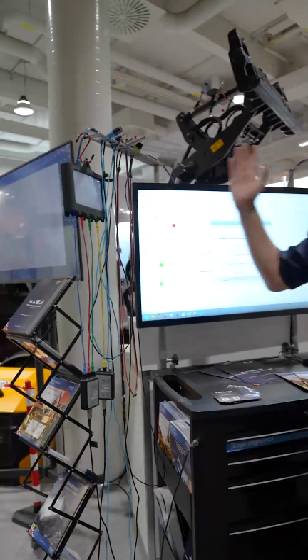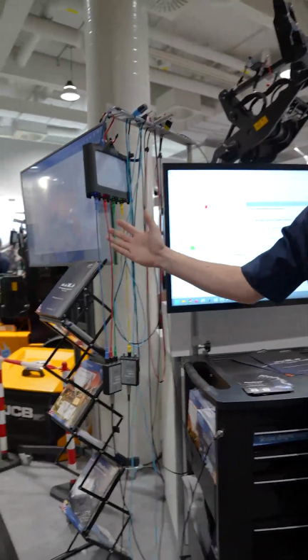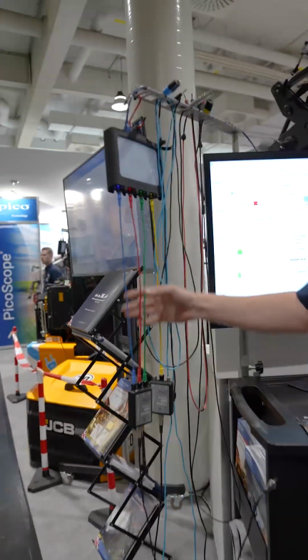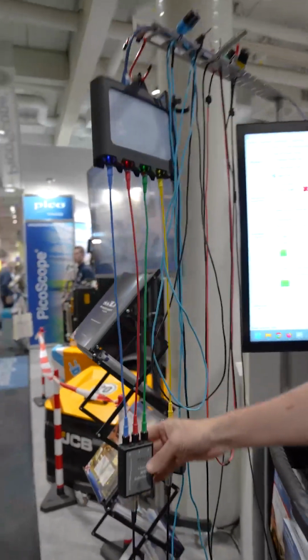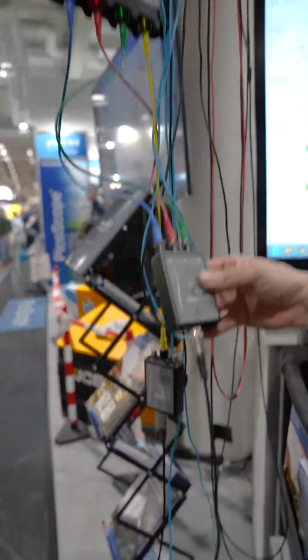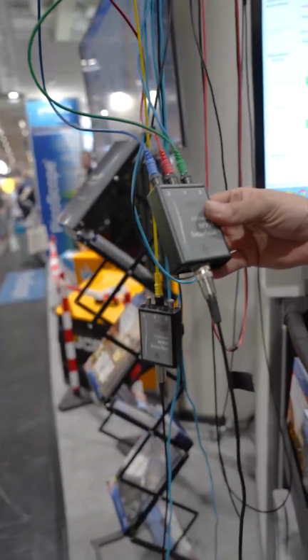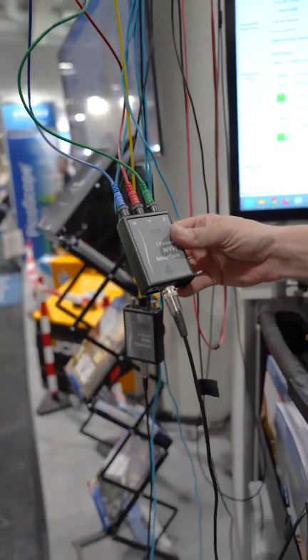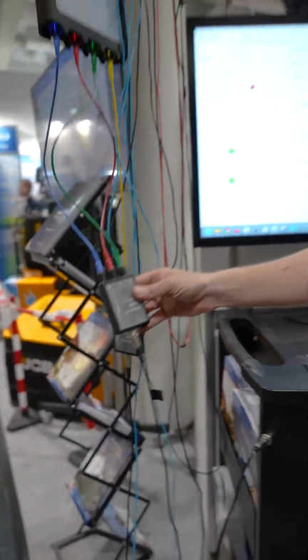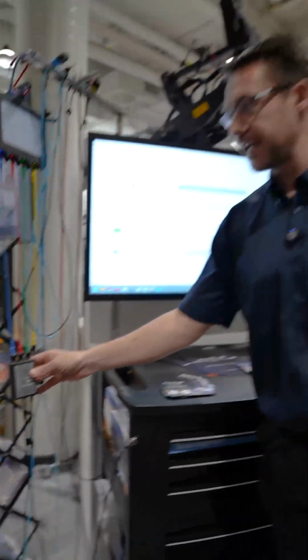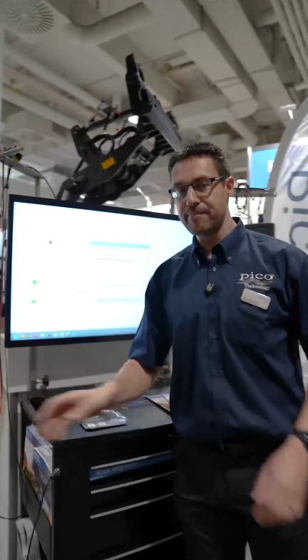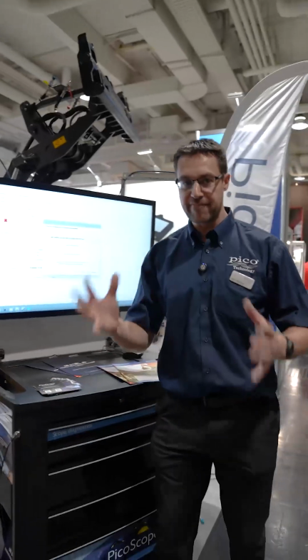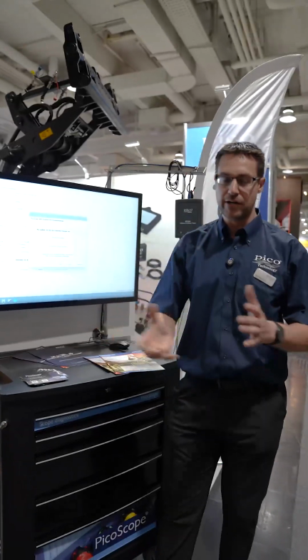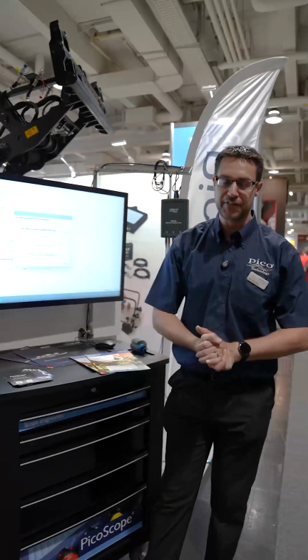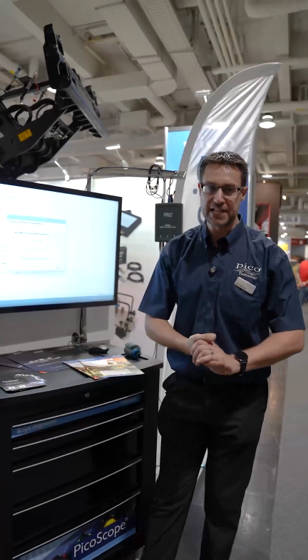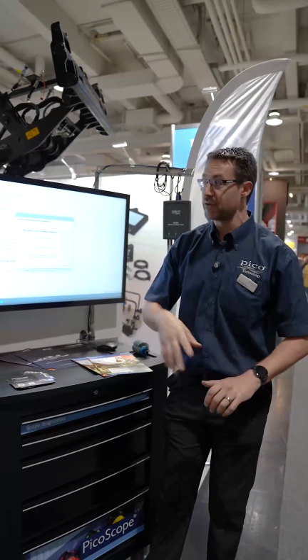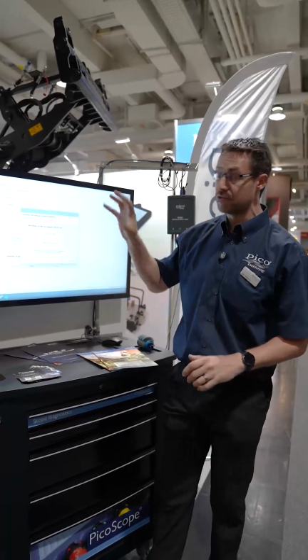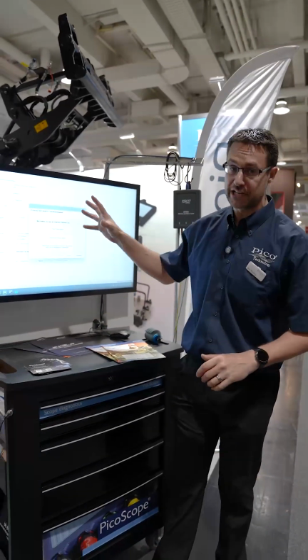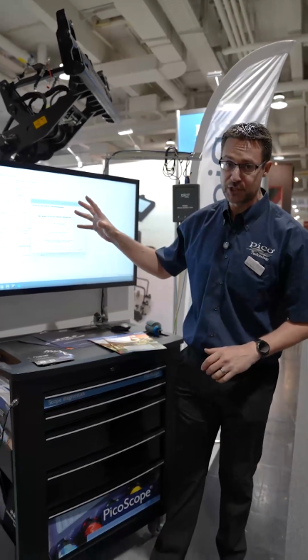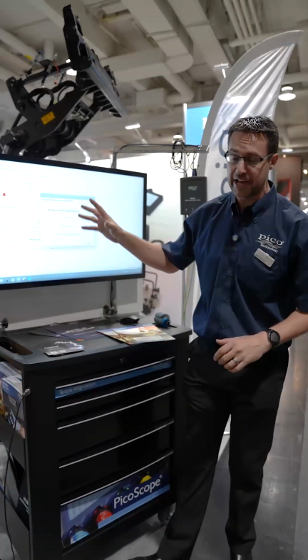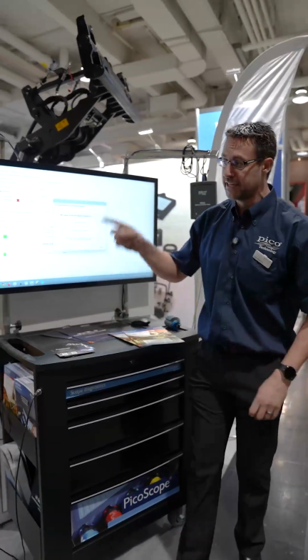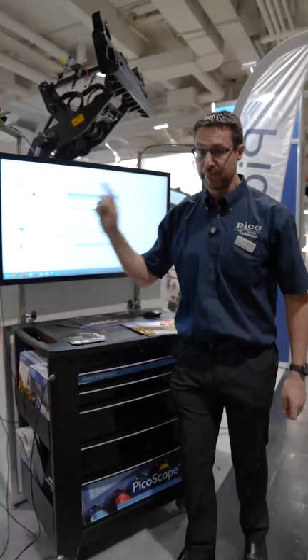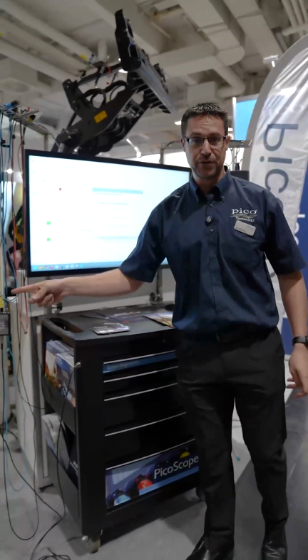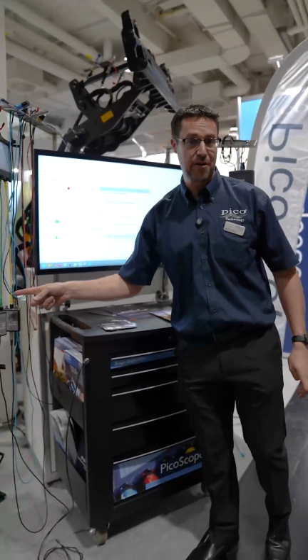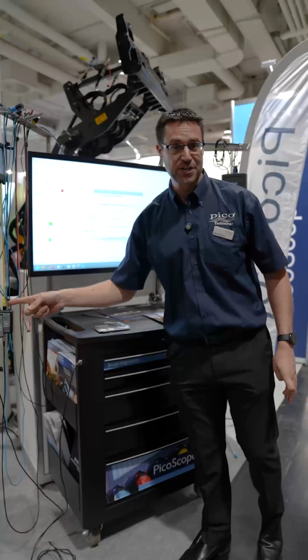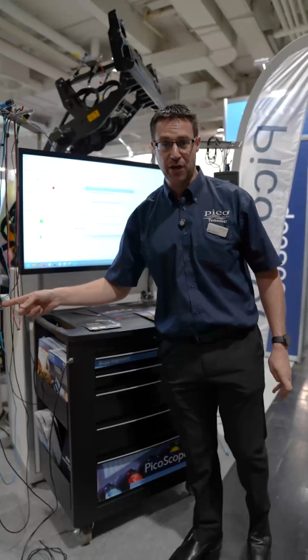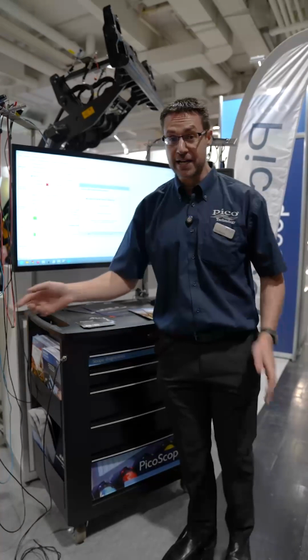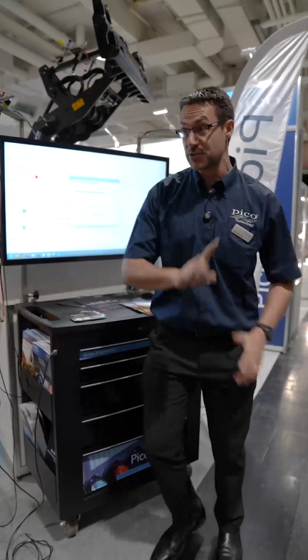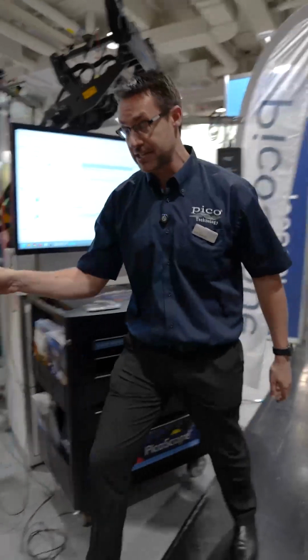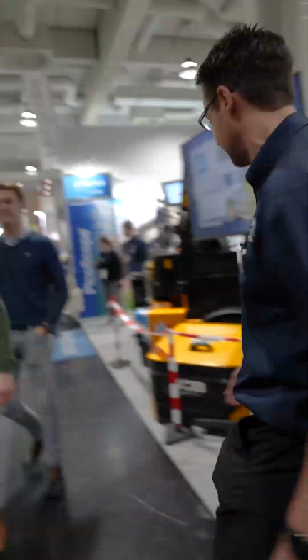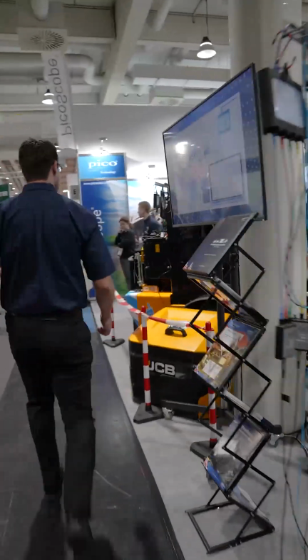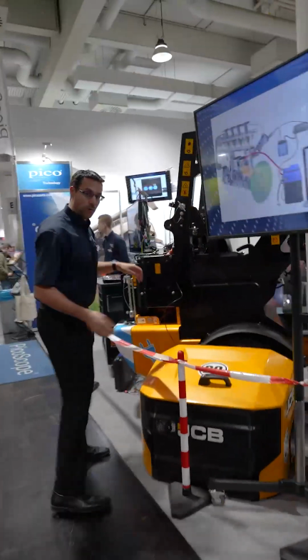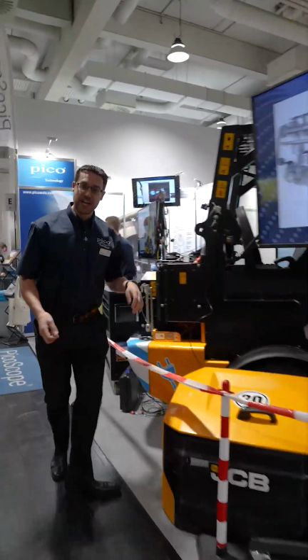Alongside the MTO3A, we of course have NVH. Noise and vibration is a massive part of things these days, and with more and more electrified machinery out there, noise and vibration measurement is only going to become more important.